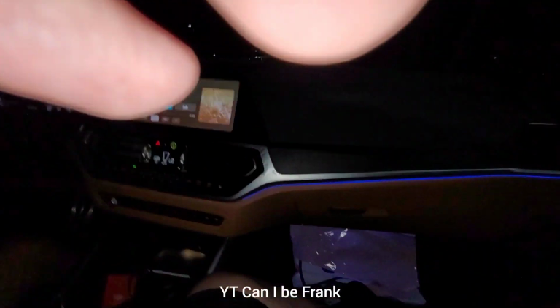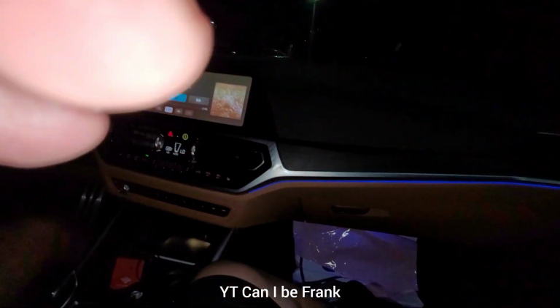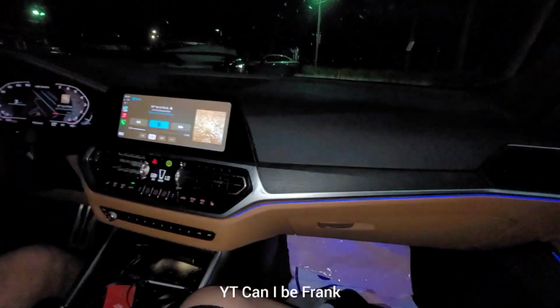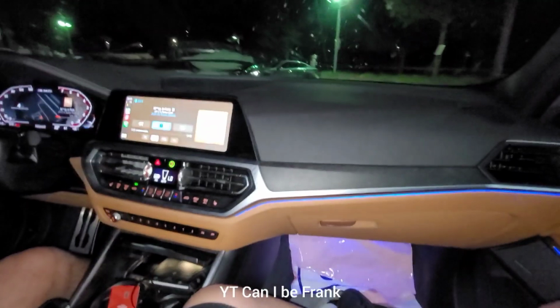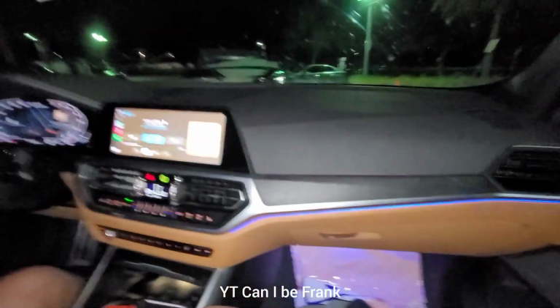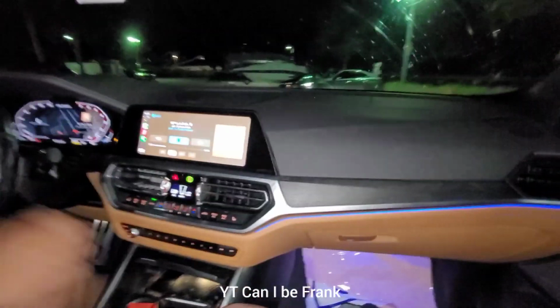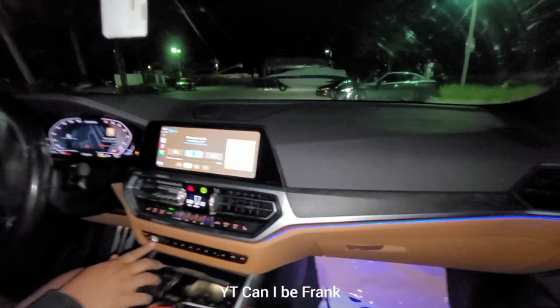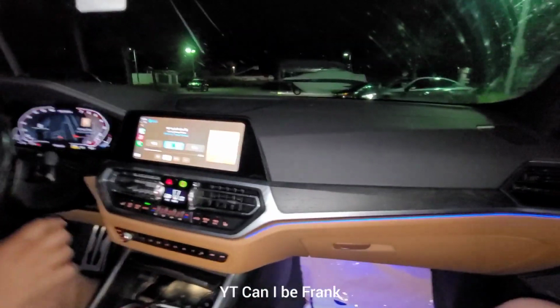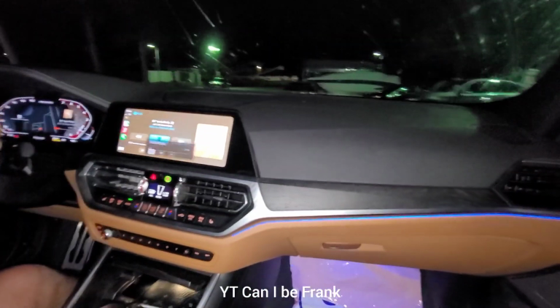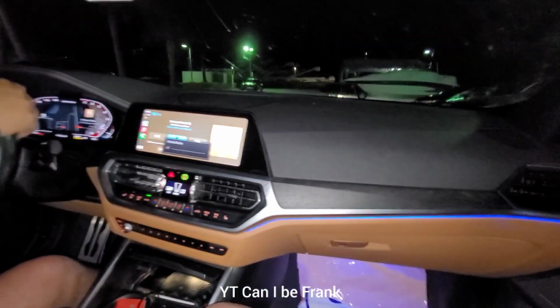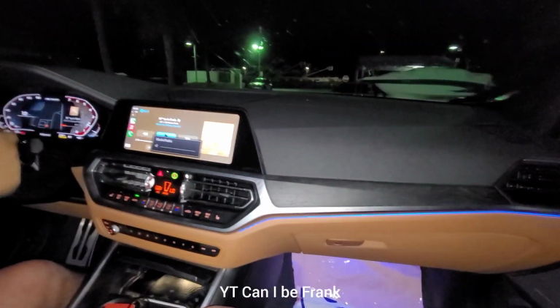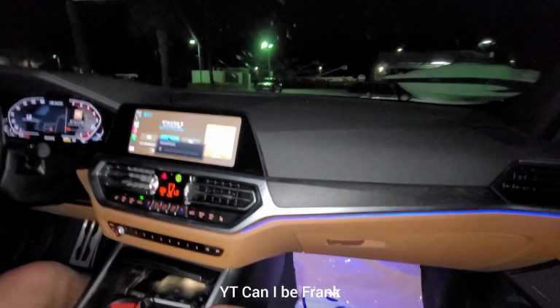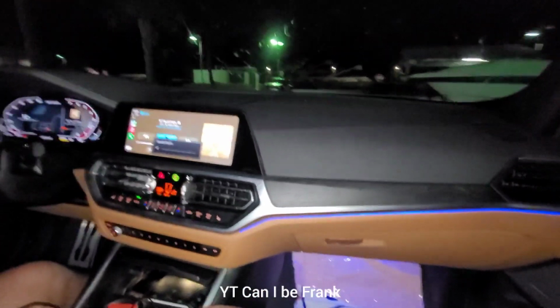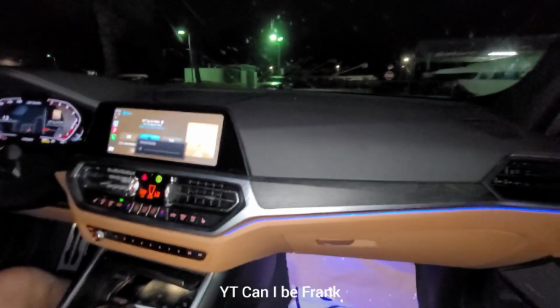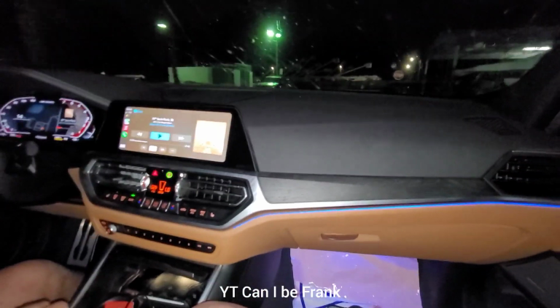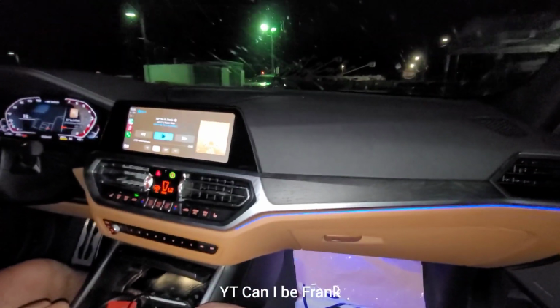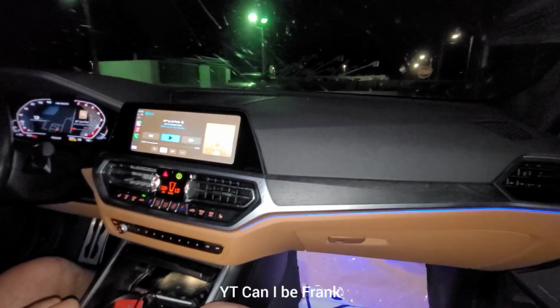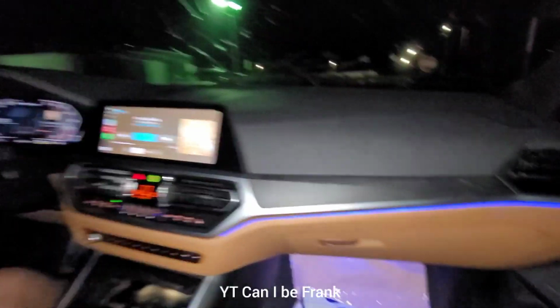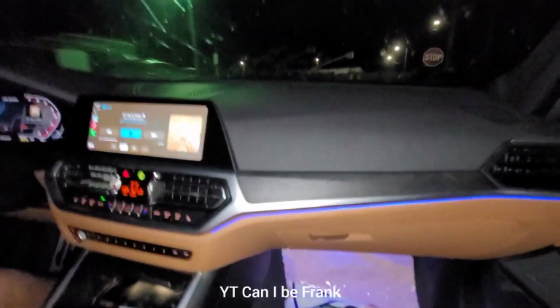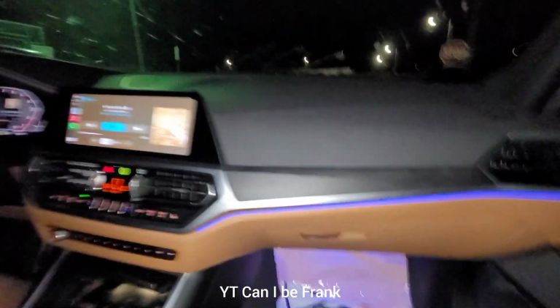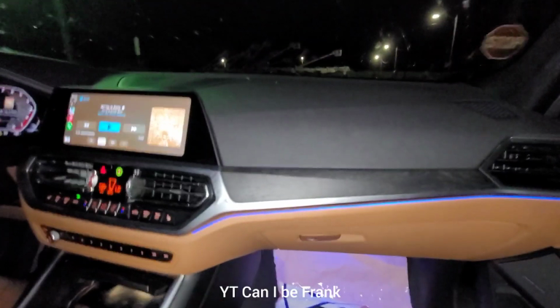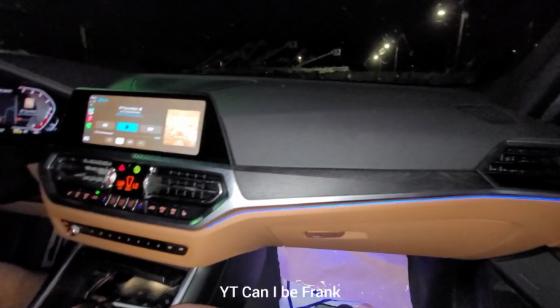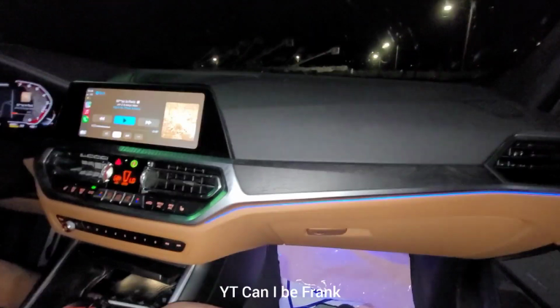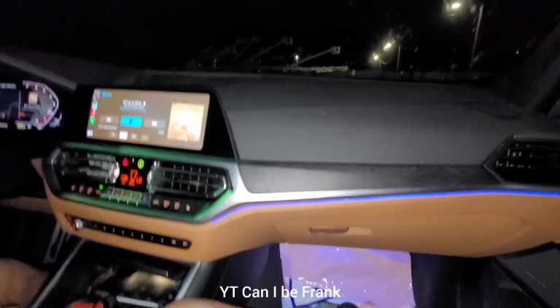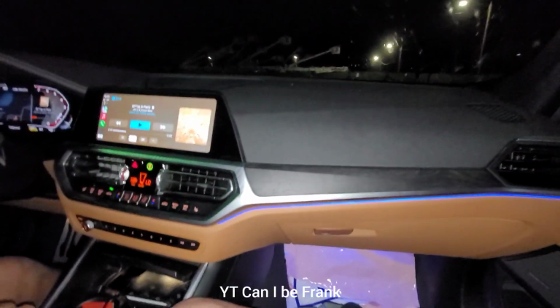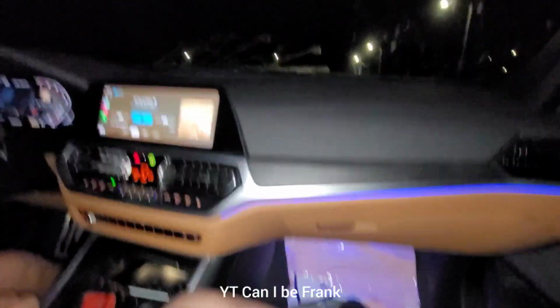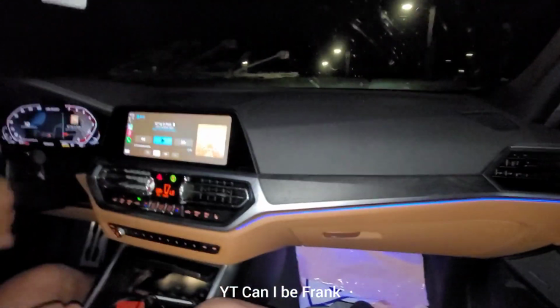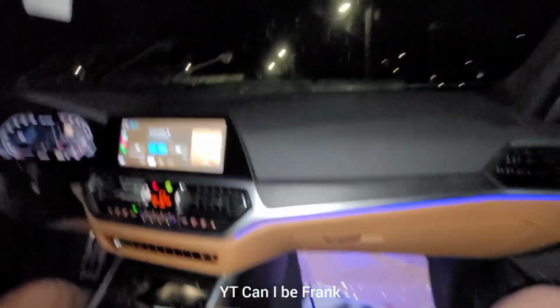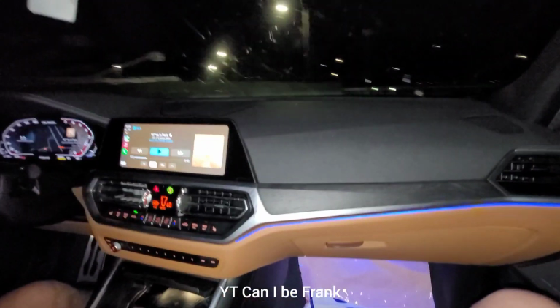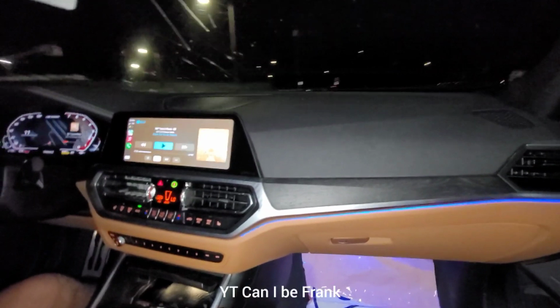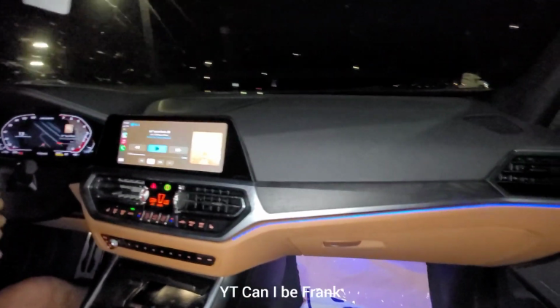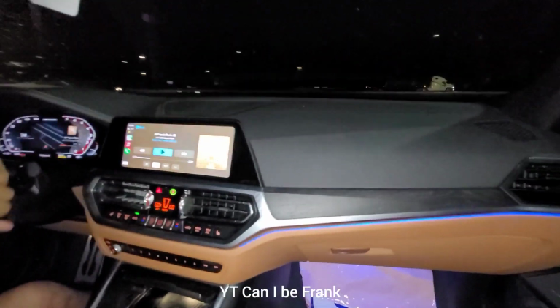I'm going to get copyrighted for that music. You've been 188 in this thing? That's what B58s were made for, the Autobahn.